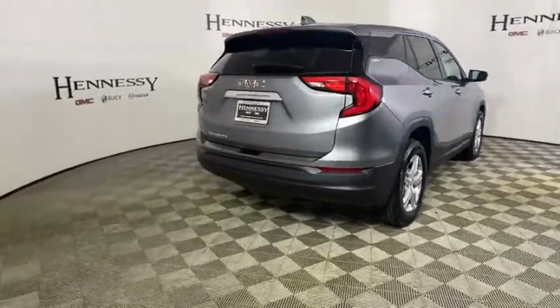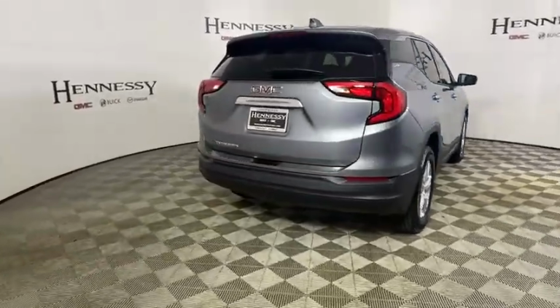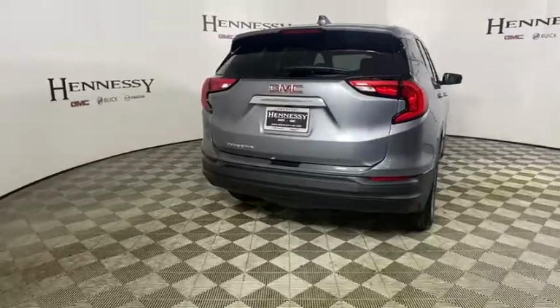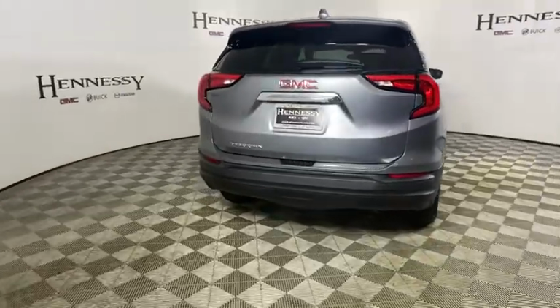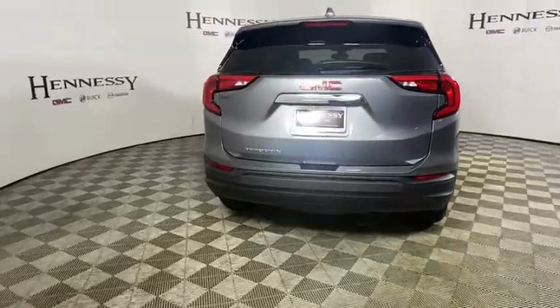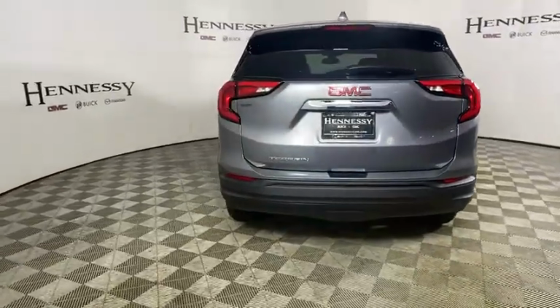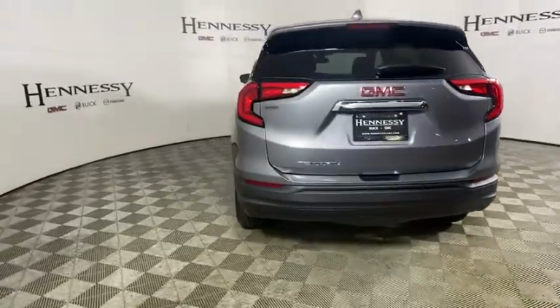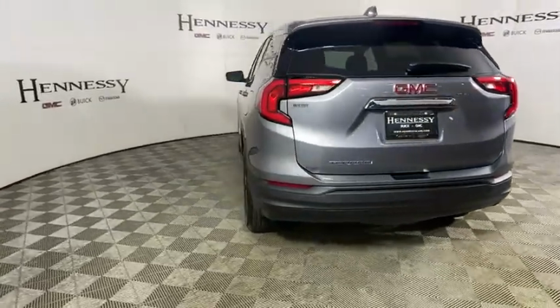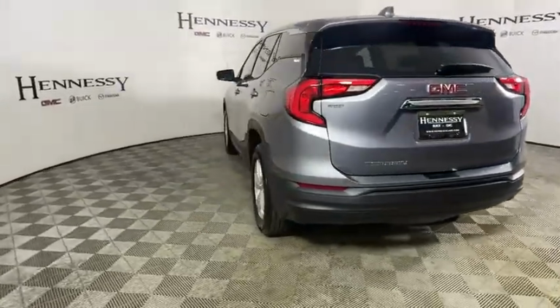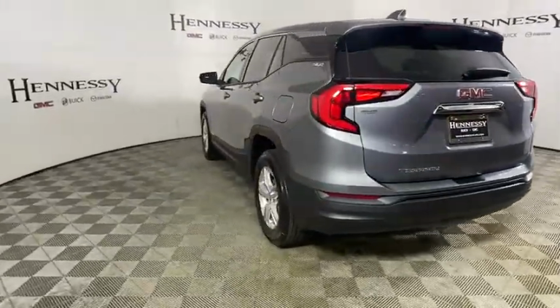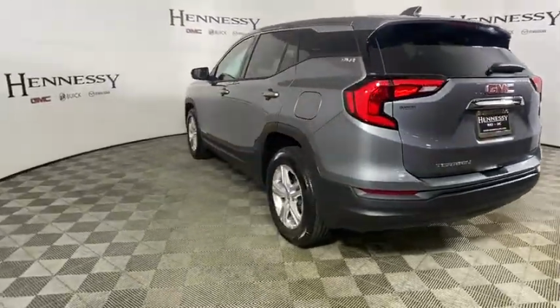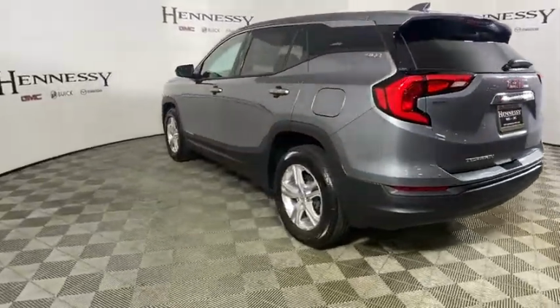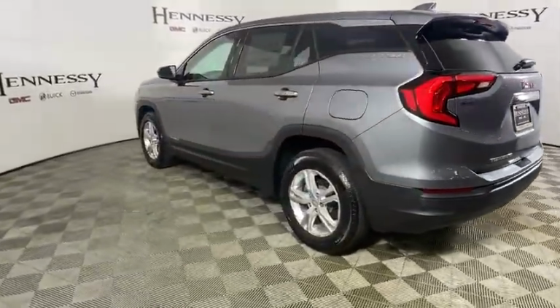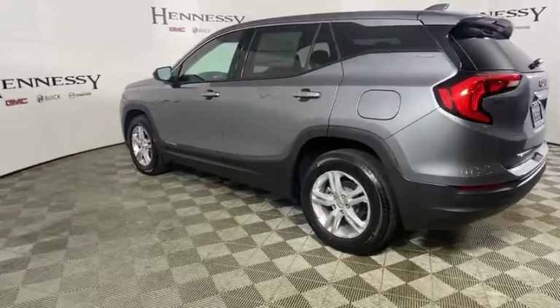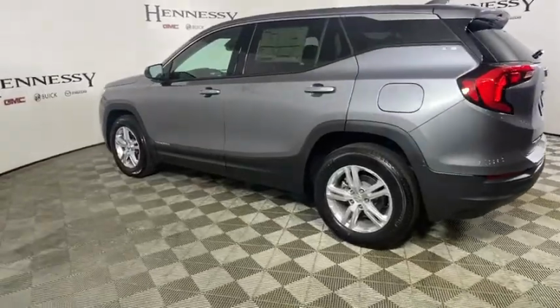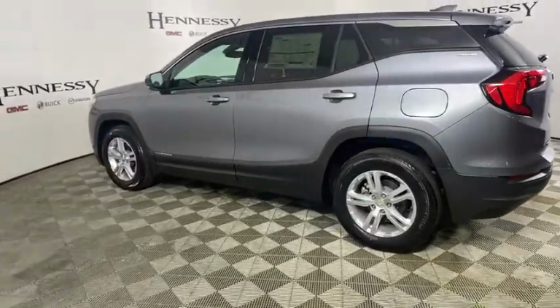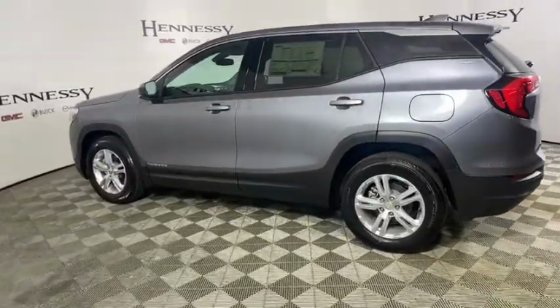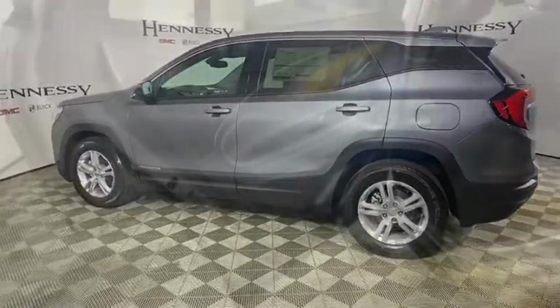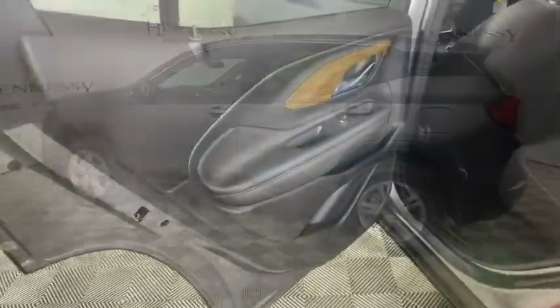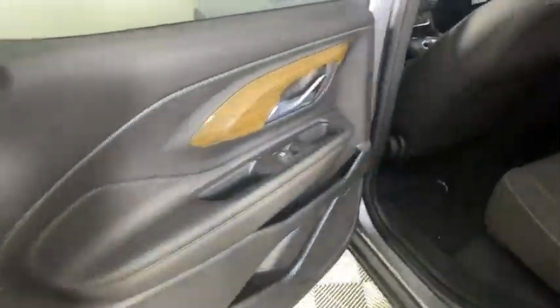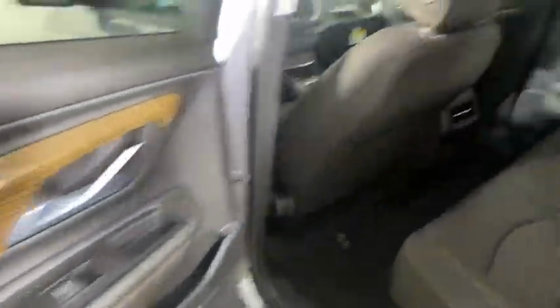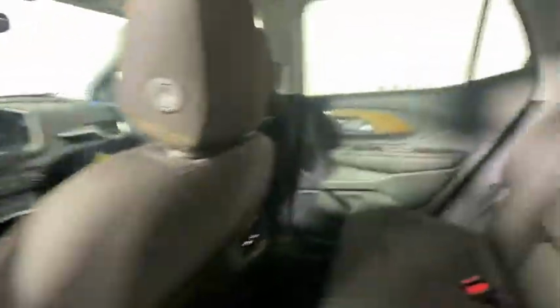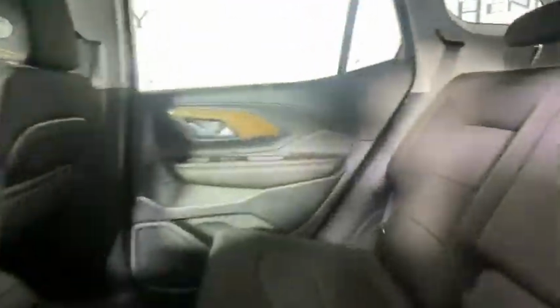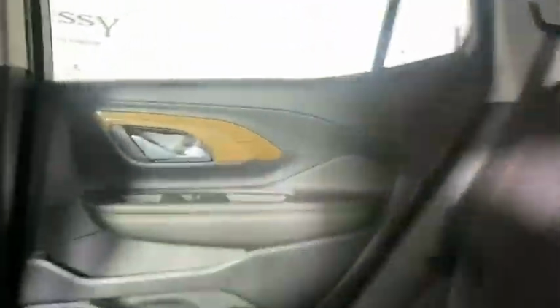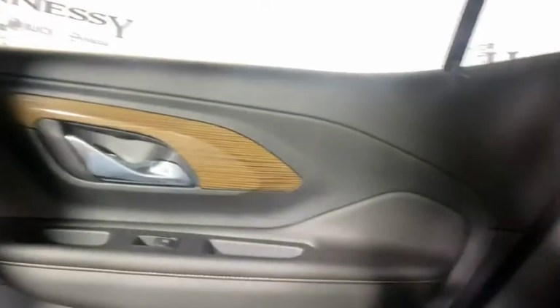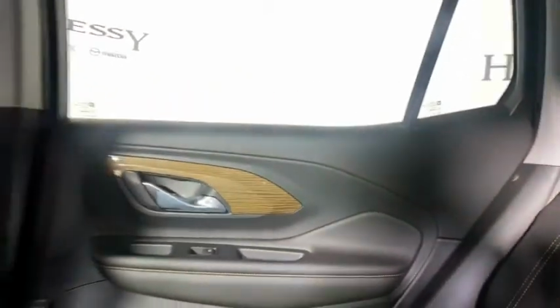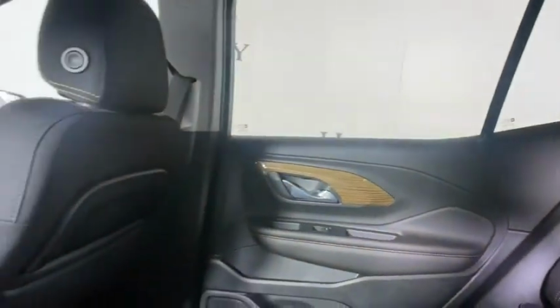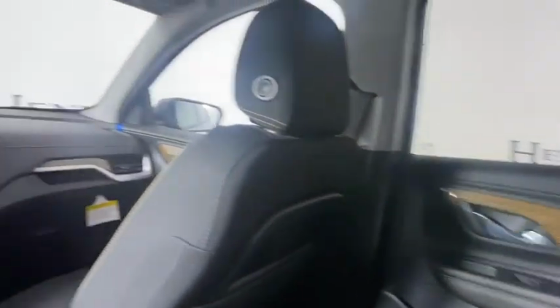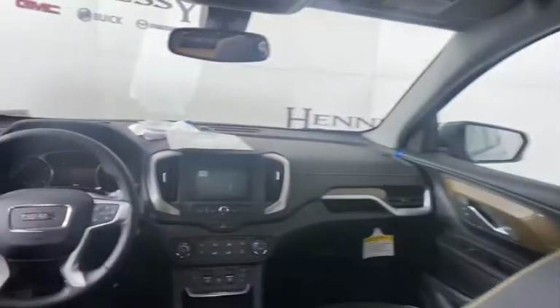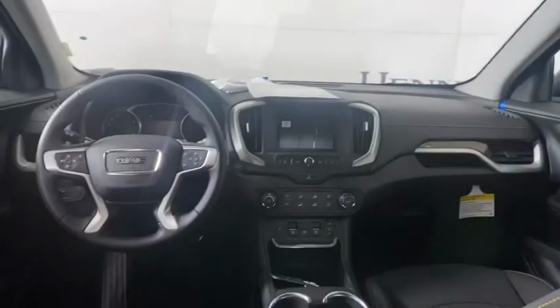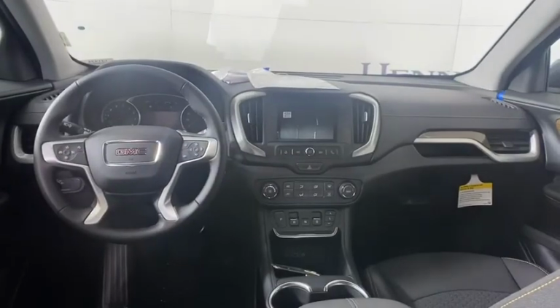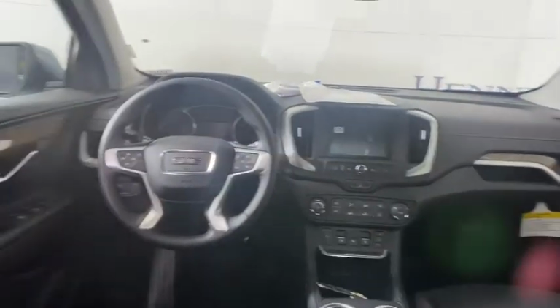Here are some of this vehicle's great options: traction control, dual airbags, alloy wheels, power steering, four-wheel disc brakes, compass, electronic stability control, rear window defroster, power windows, security system, trip computer.